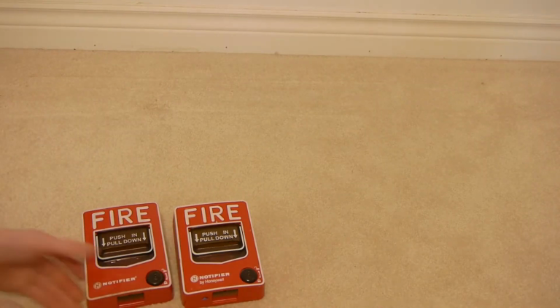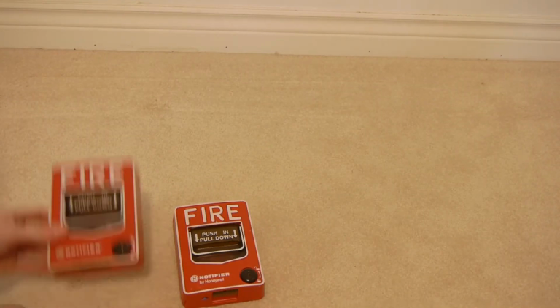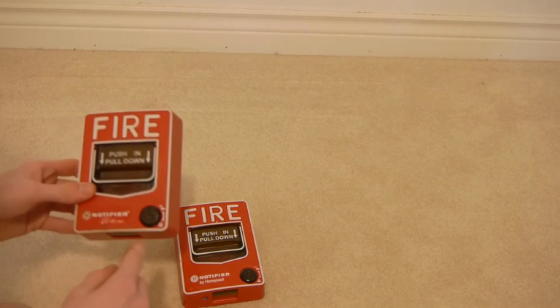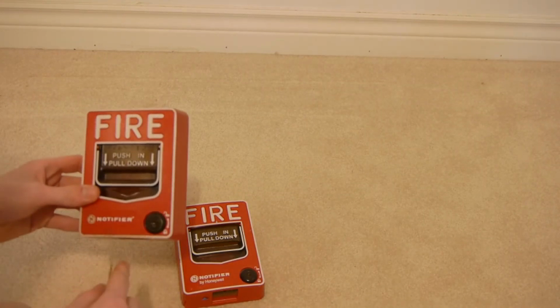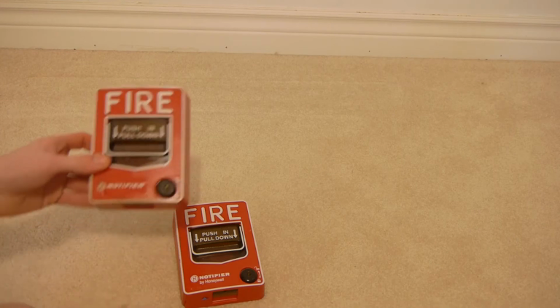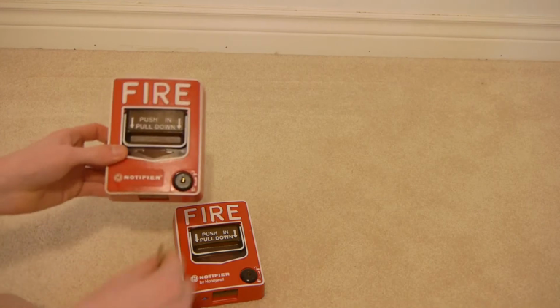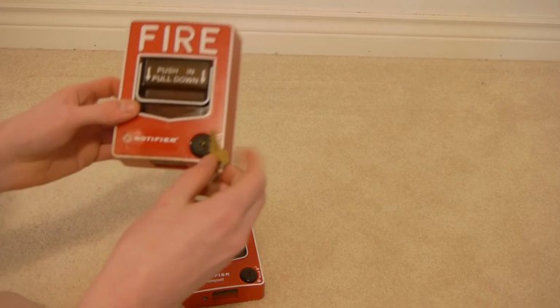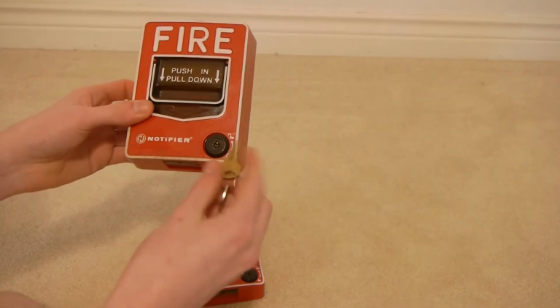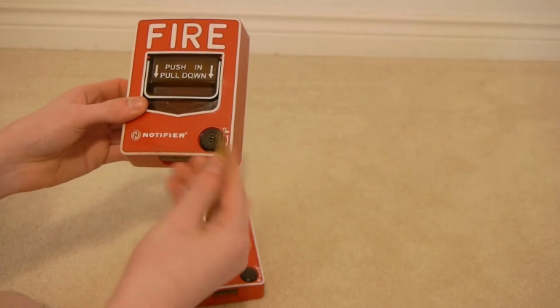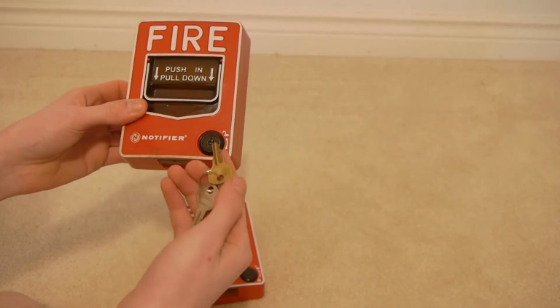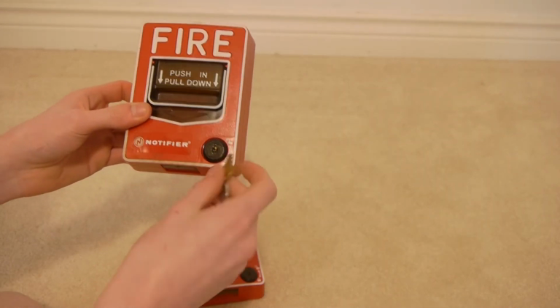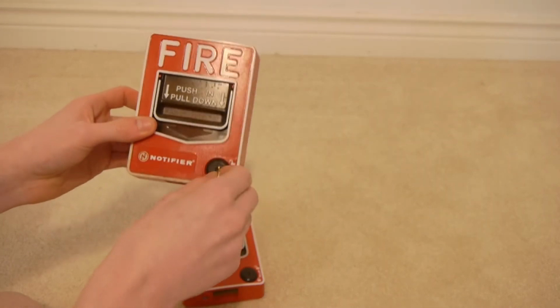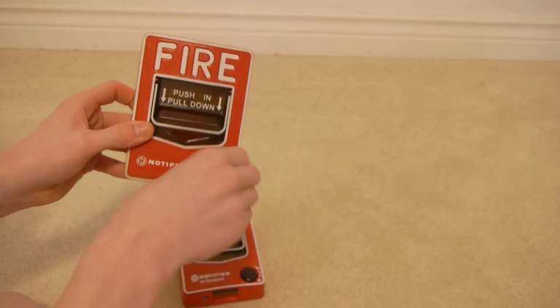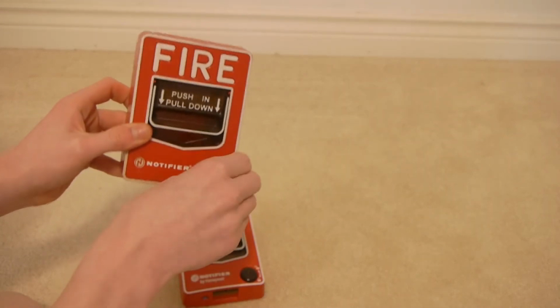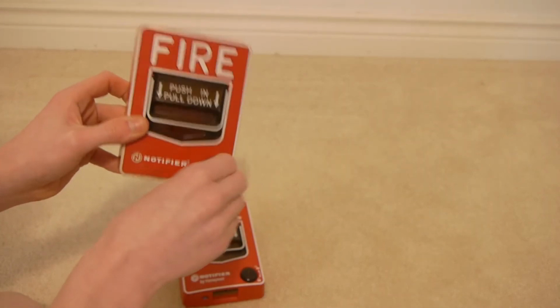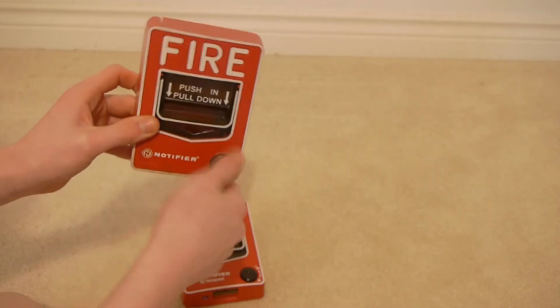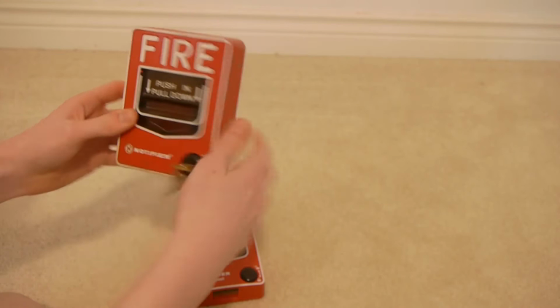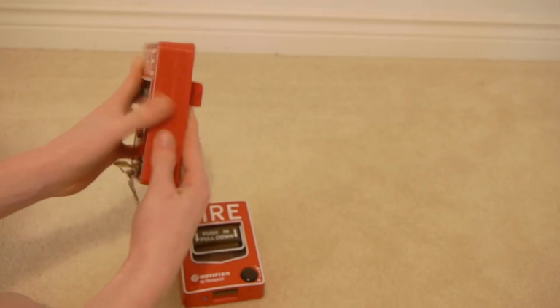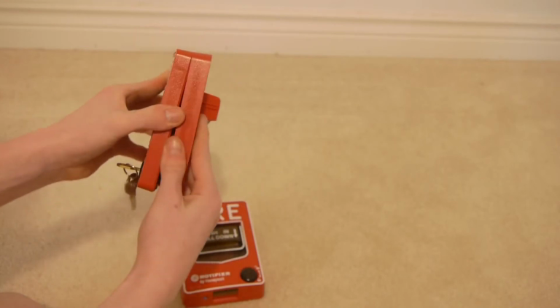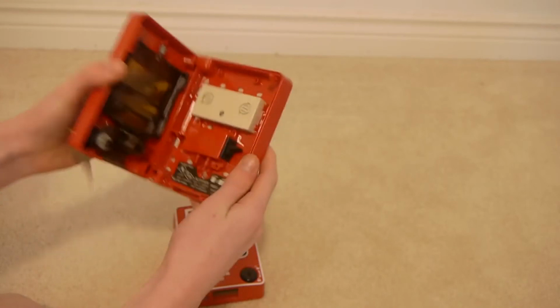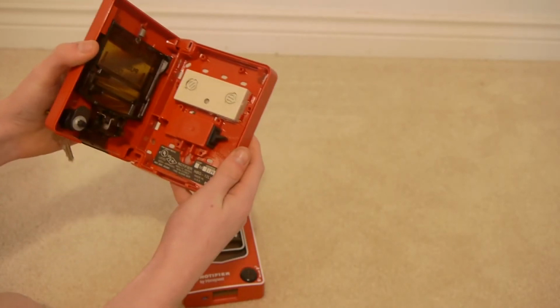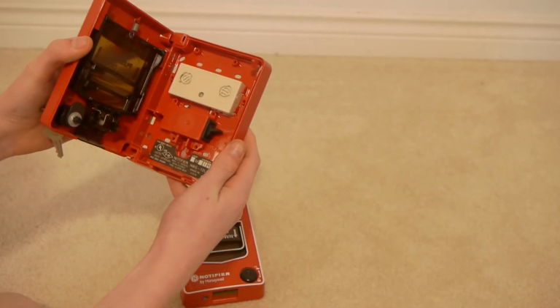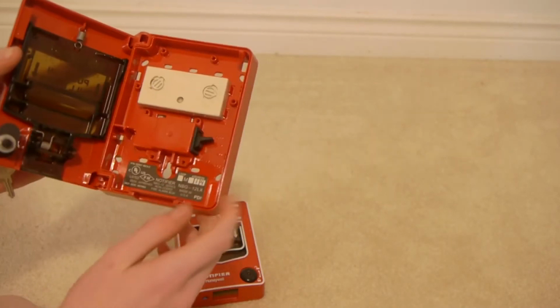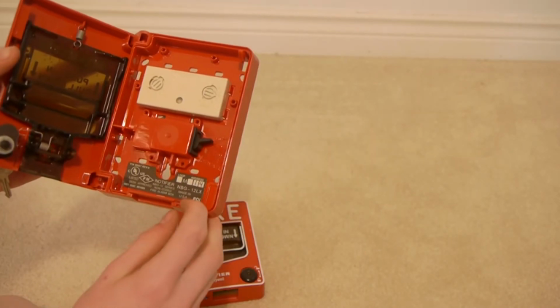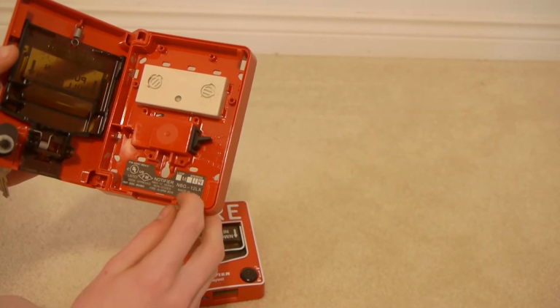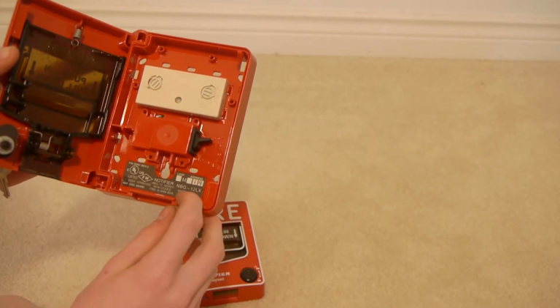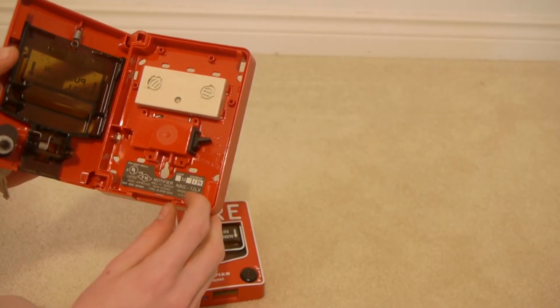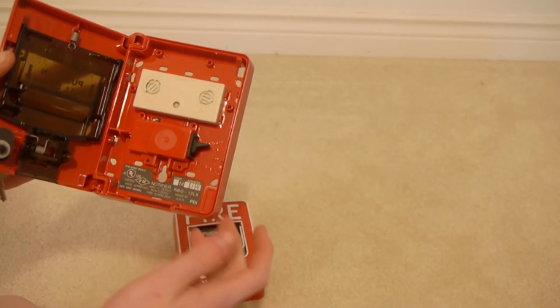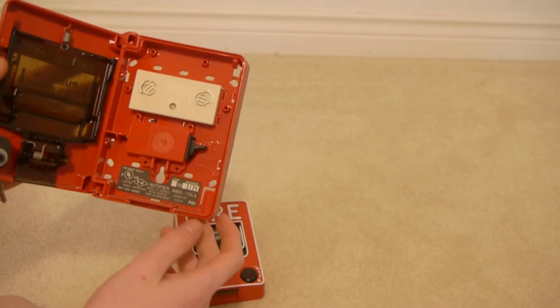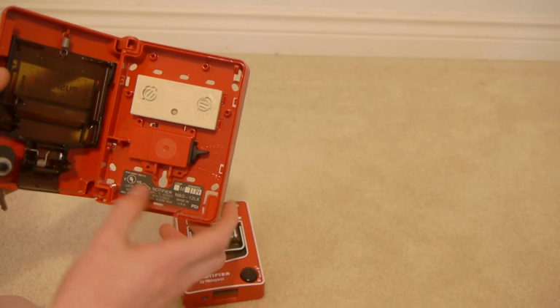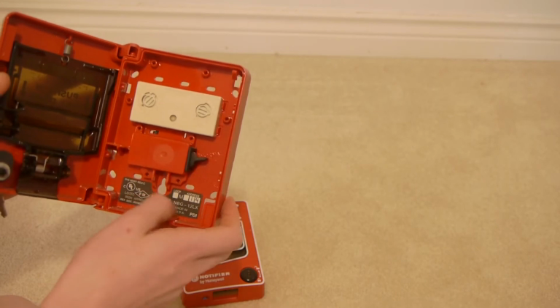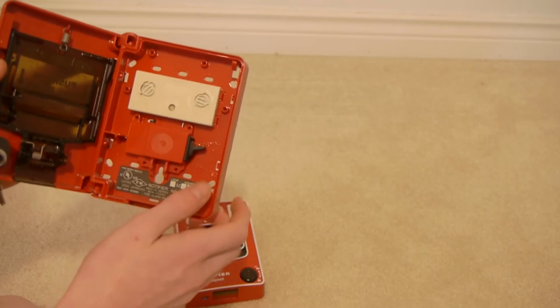Alright, first, I want the more beat up one. I believe this is my notifier key. And these are NBD12LXs, so they will work with my panel on Lightspeed.